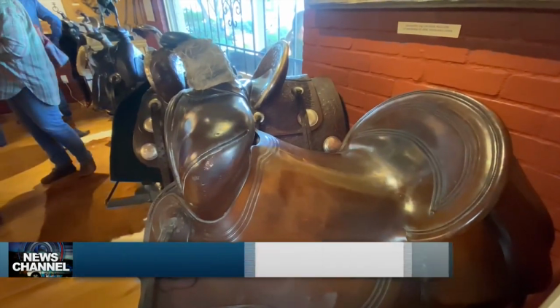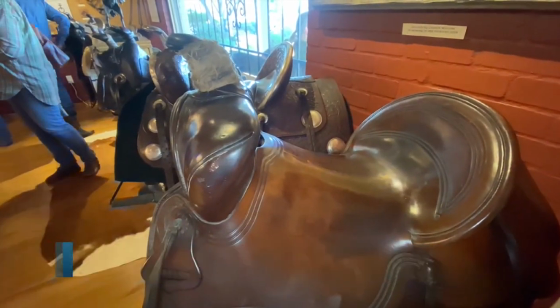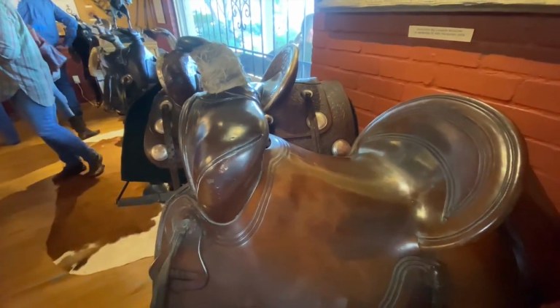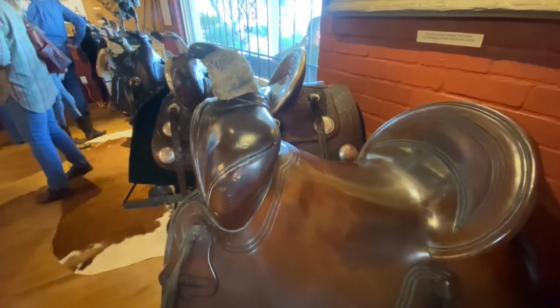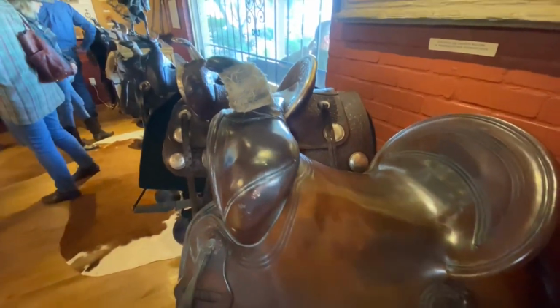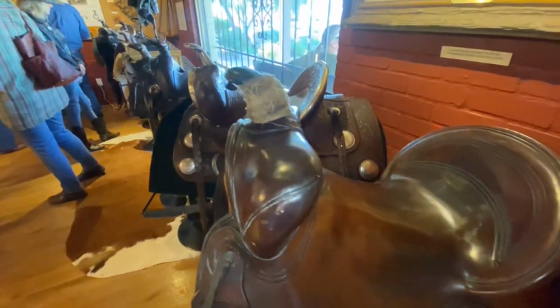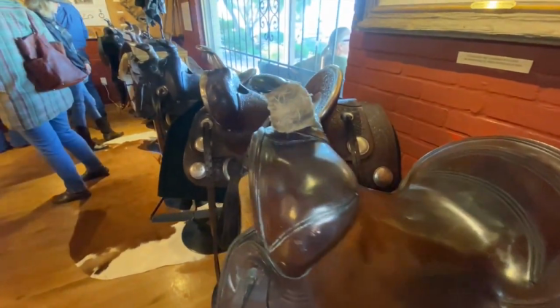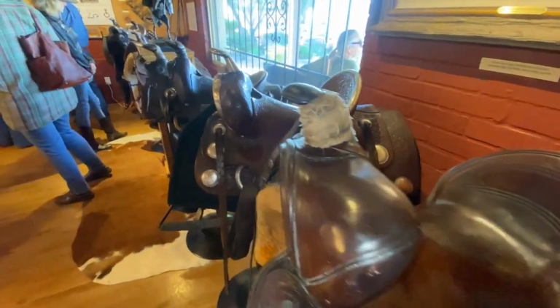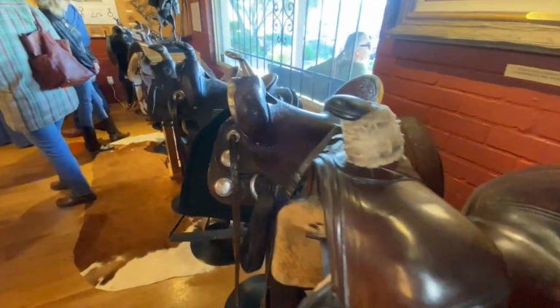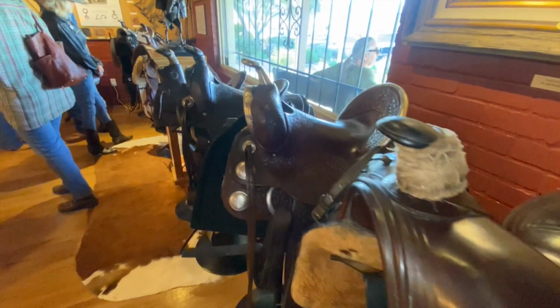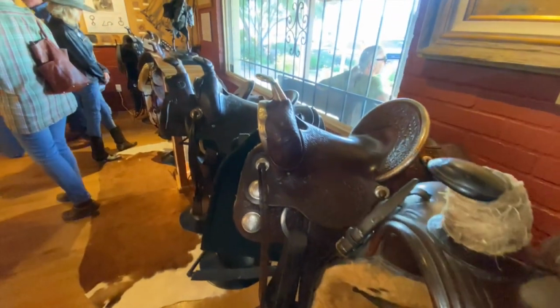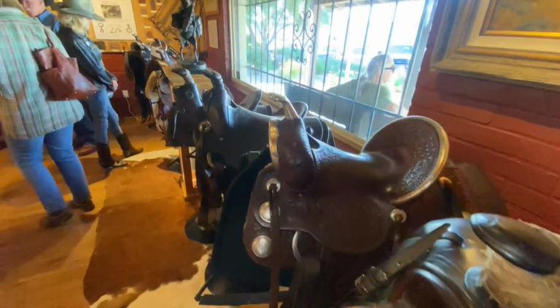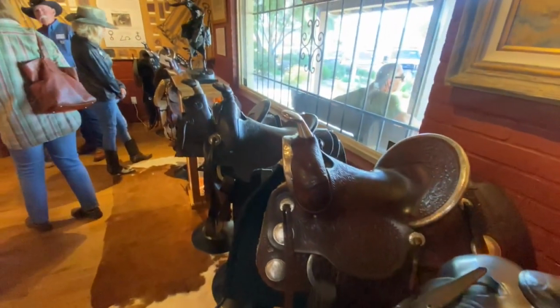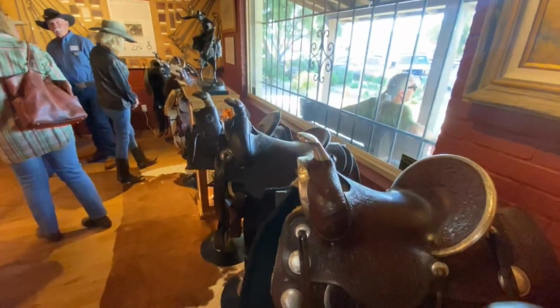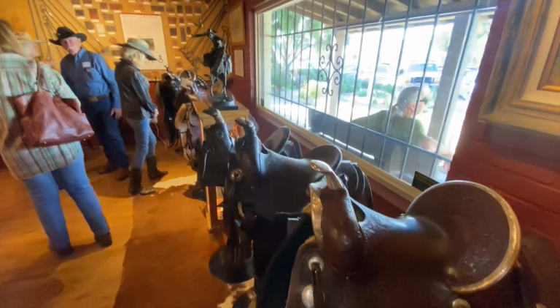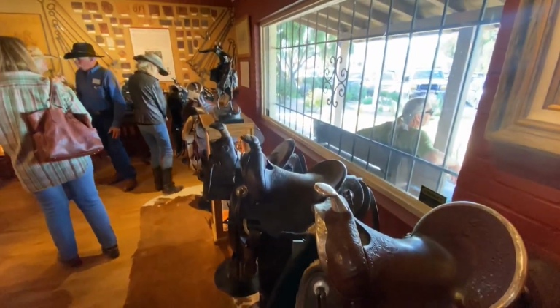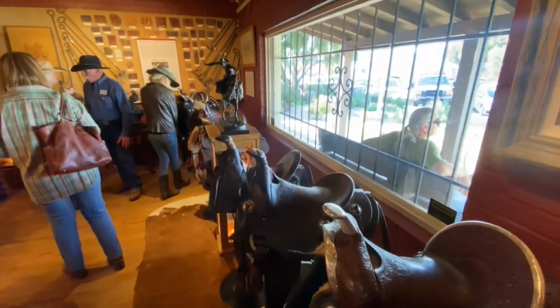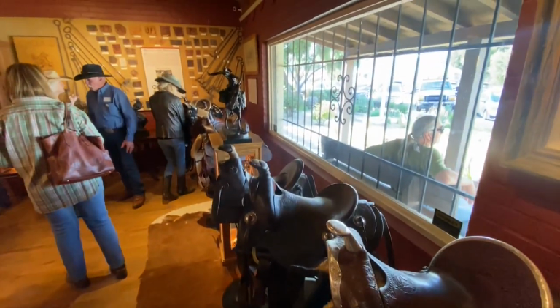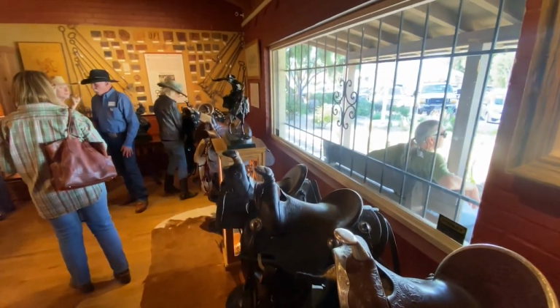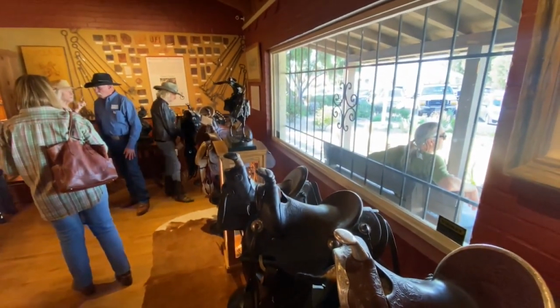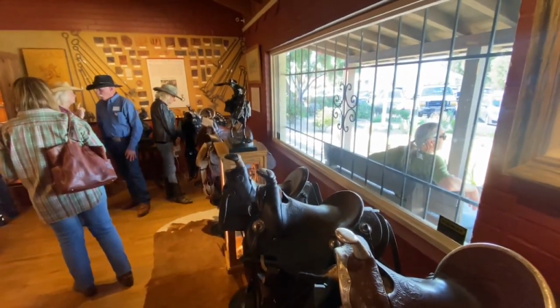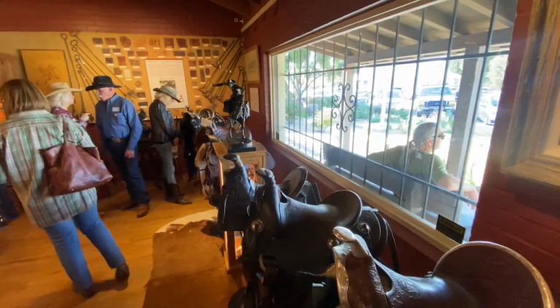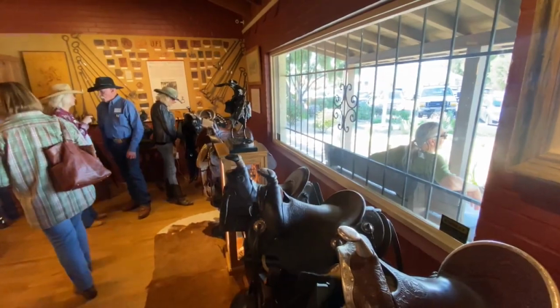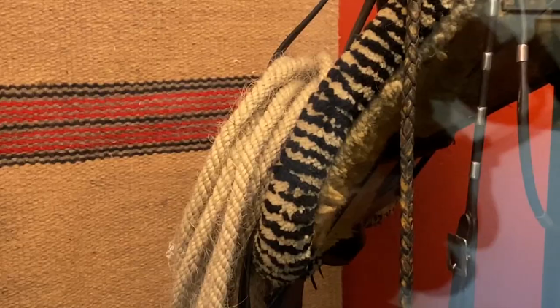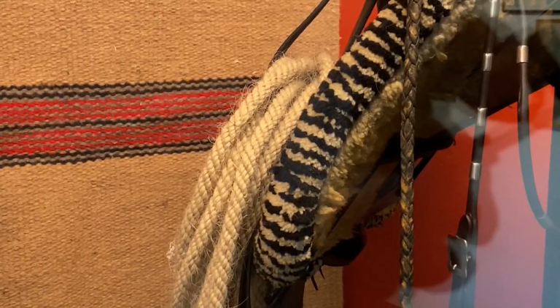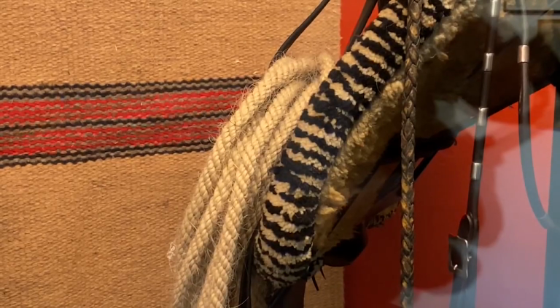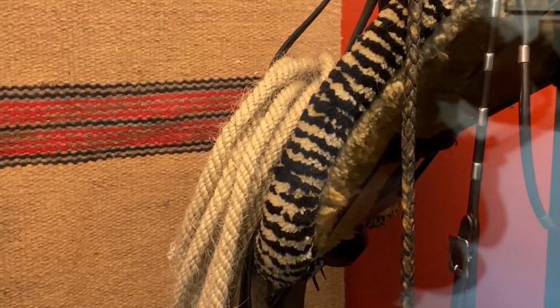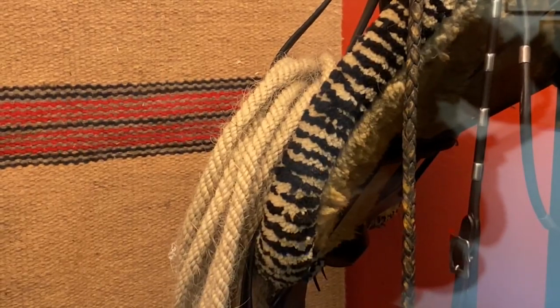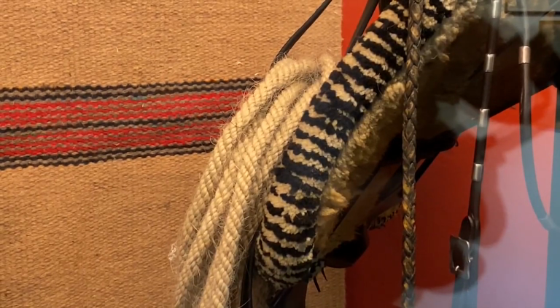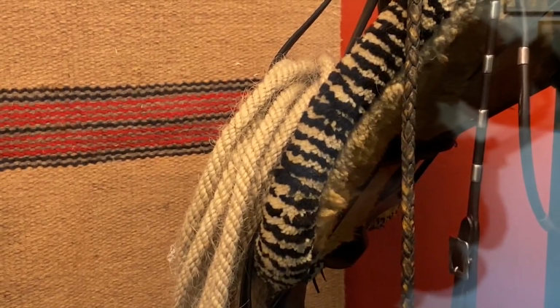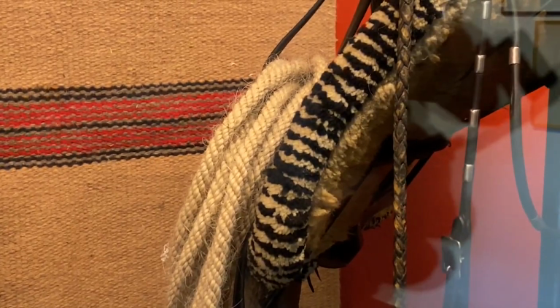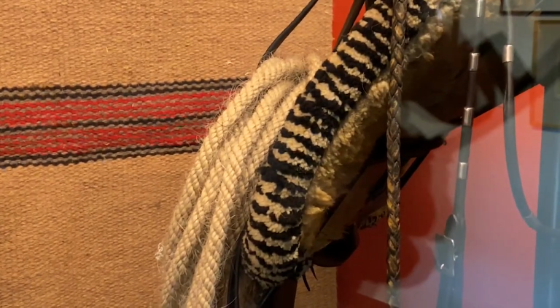The saddle display is open to the public along with the rest of the museum. It comes with a video and QR codes on site to help you learn more about the saddles and the time period when they were used. The museum on Segundo Street is open Thursday through Saturday.